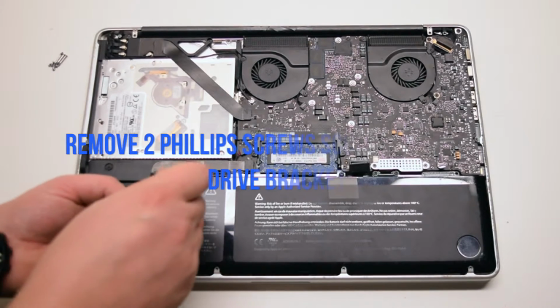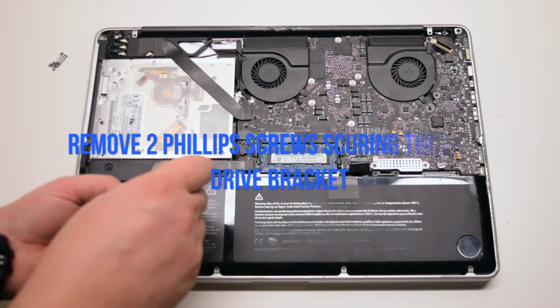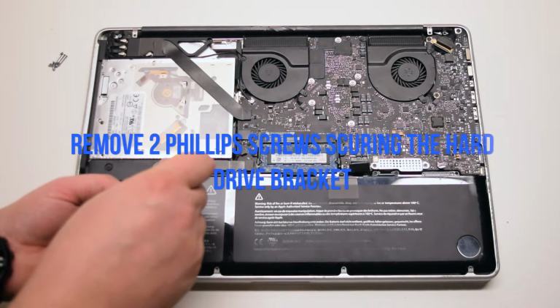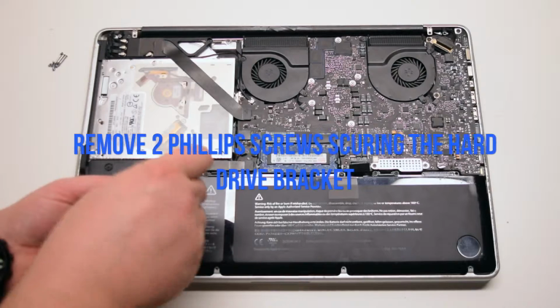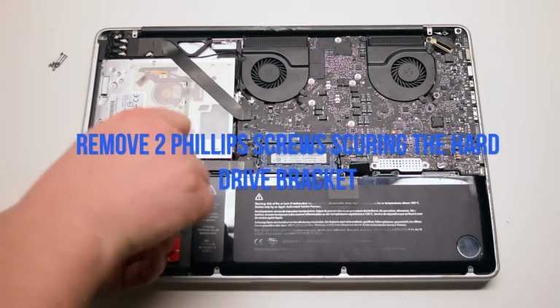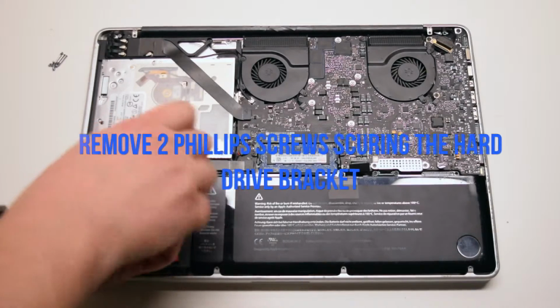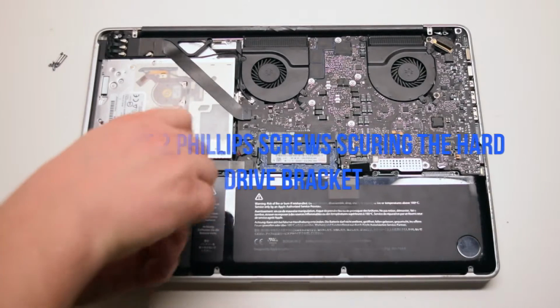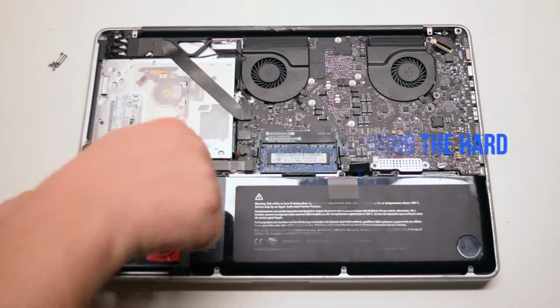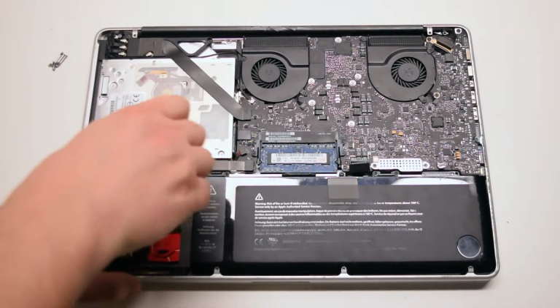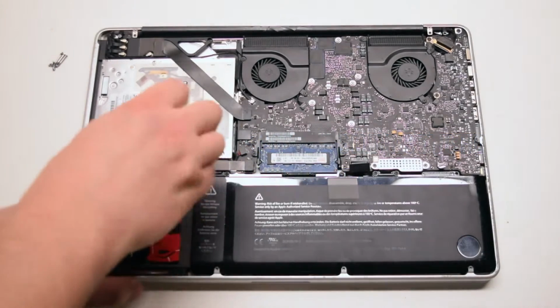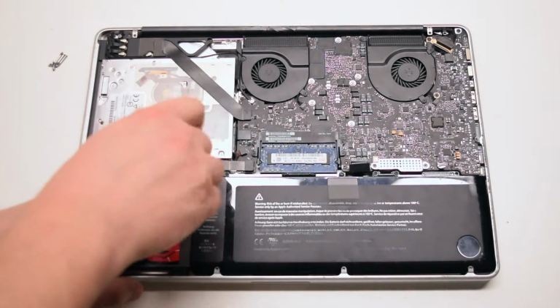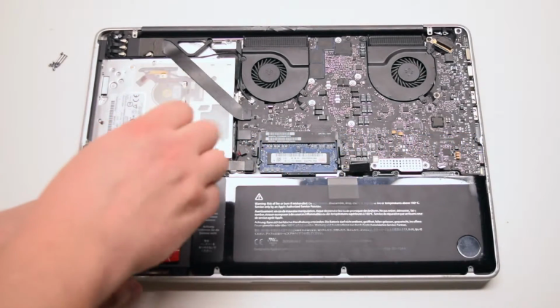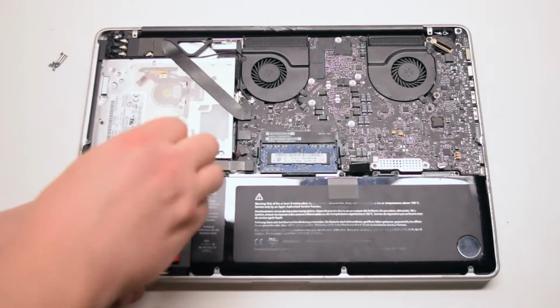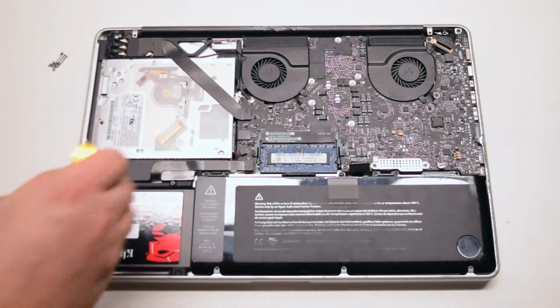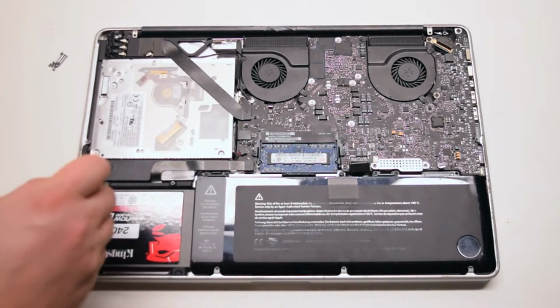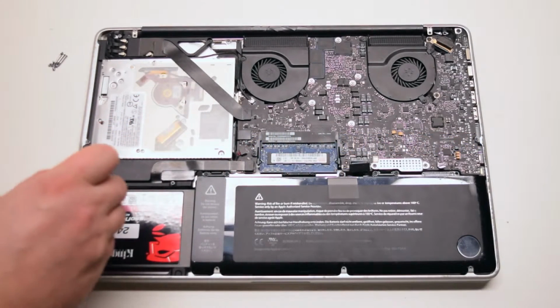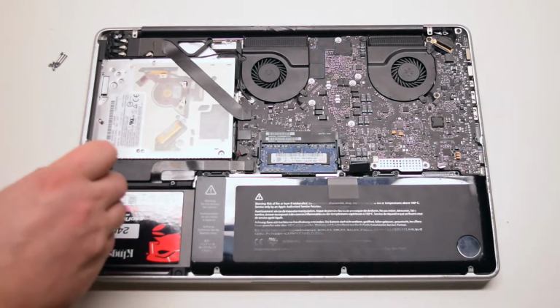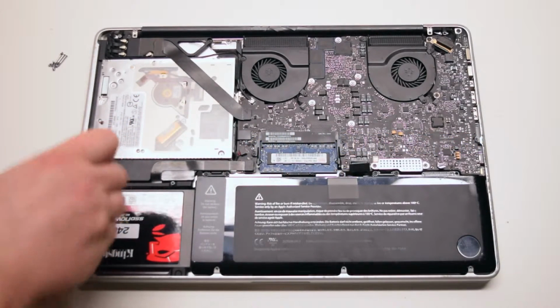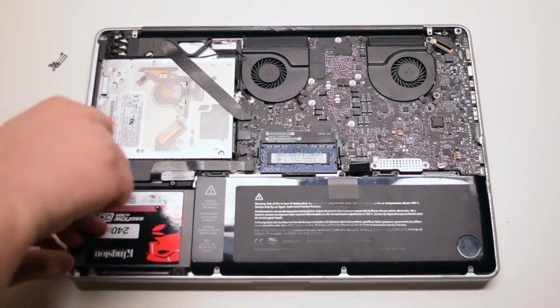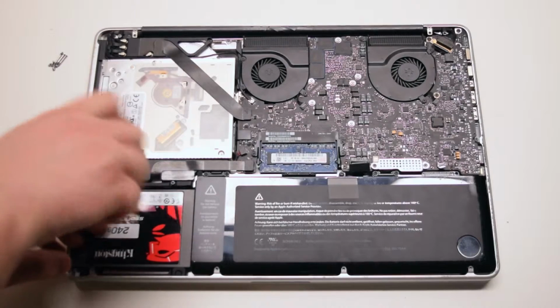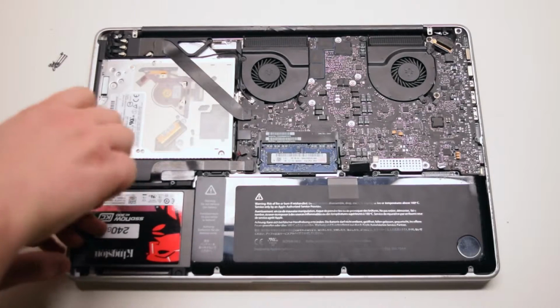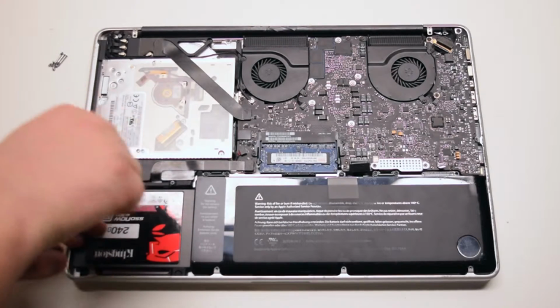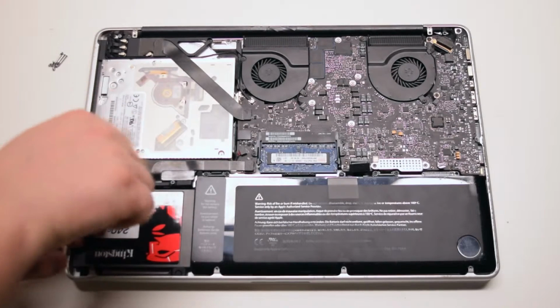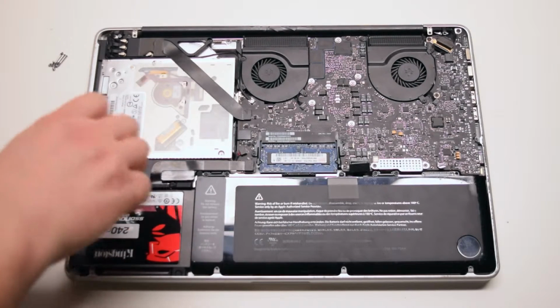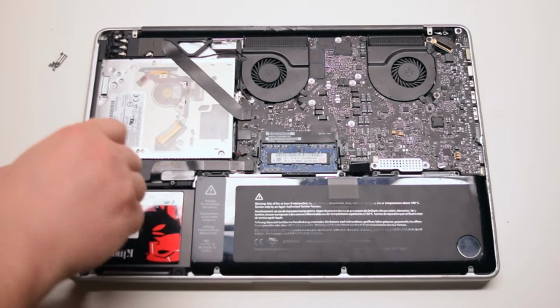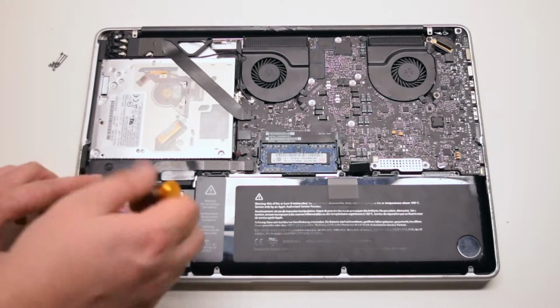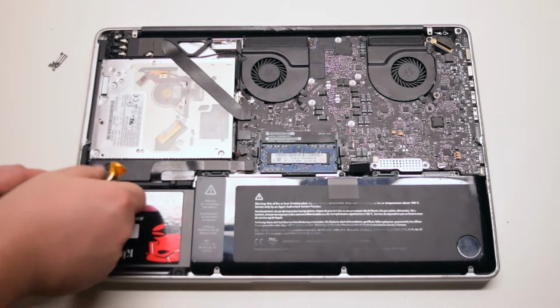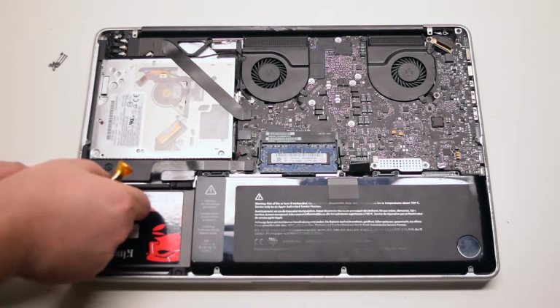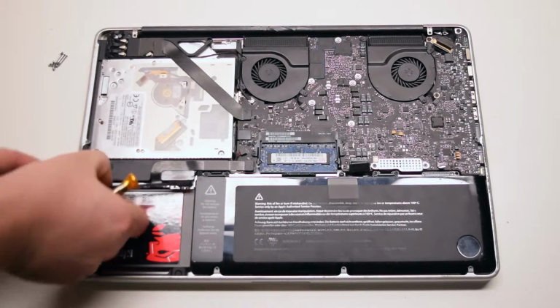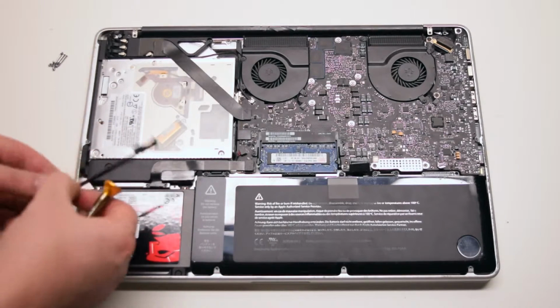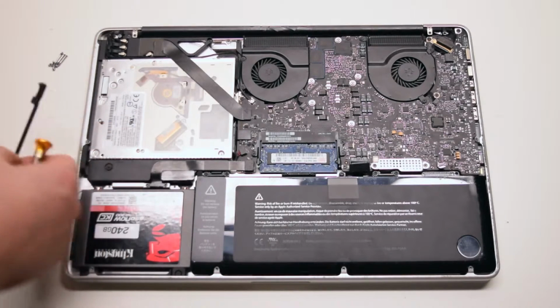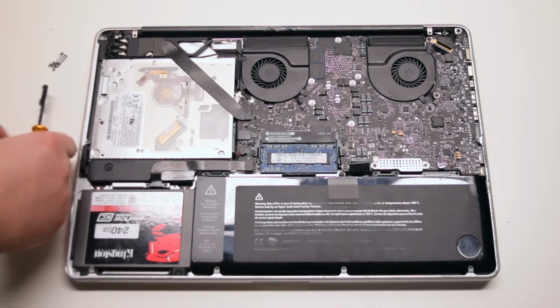Remove the two Phillips head screws securing the hard drive bracket. You can unscrew them four turns each but leave them in place. Lift and remove the bracket.